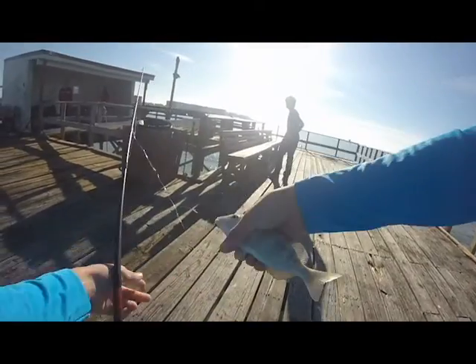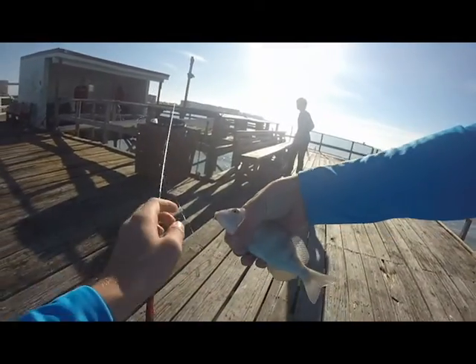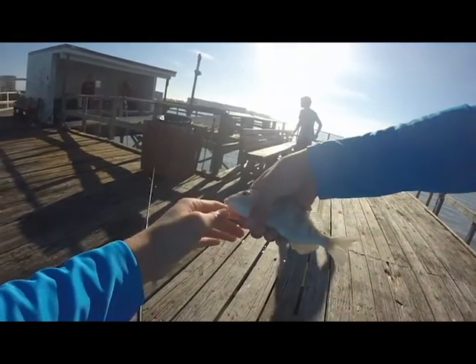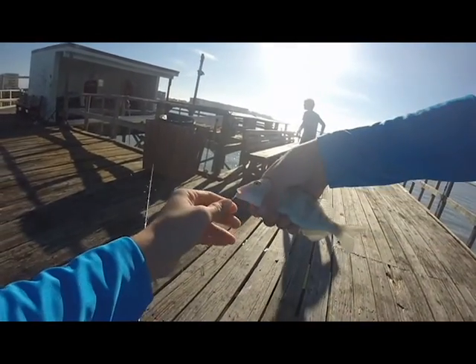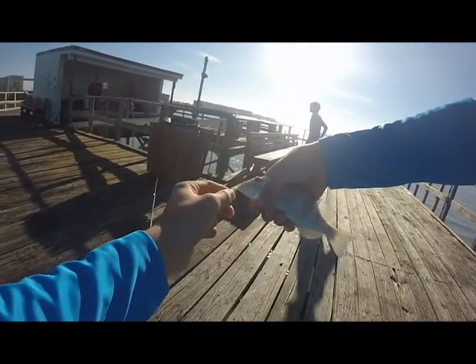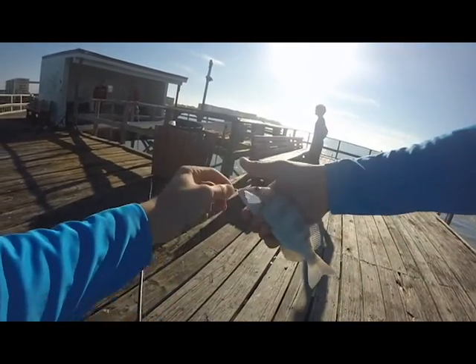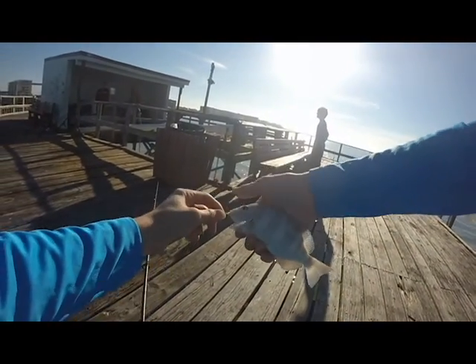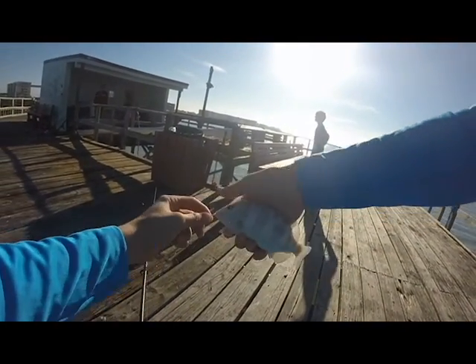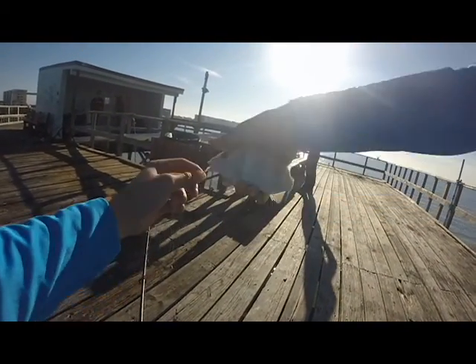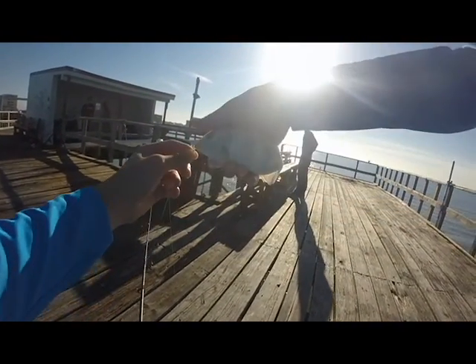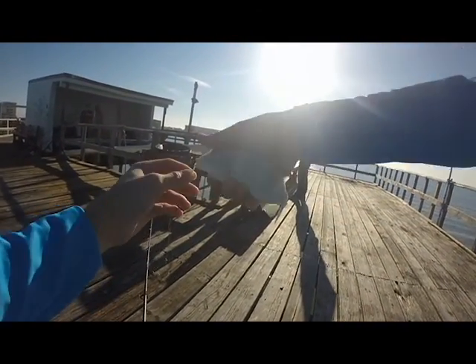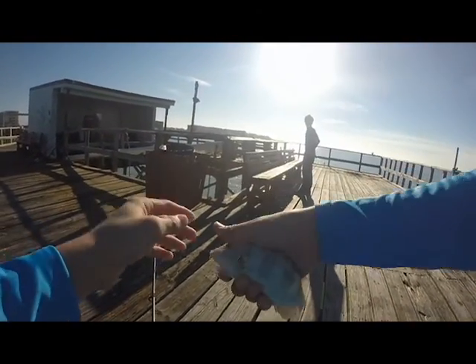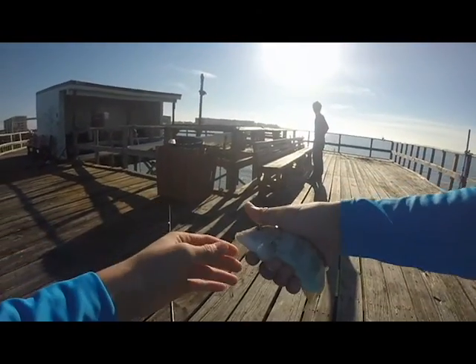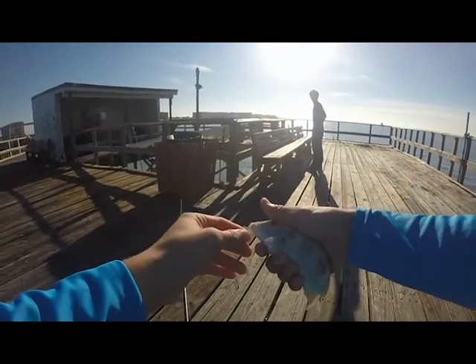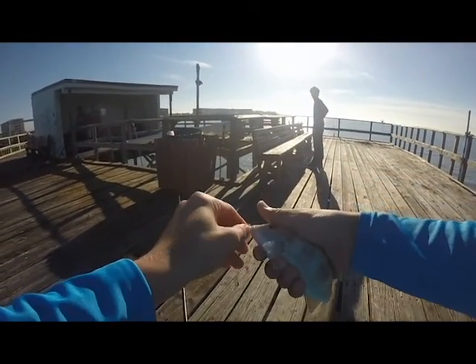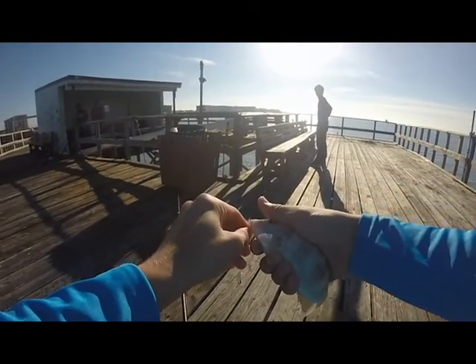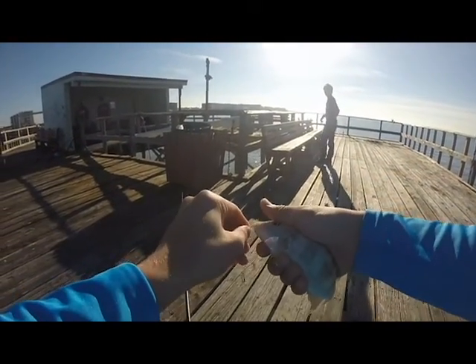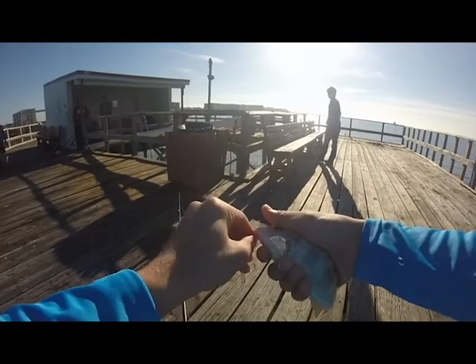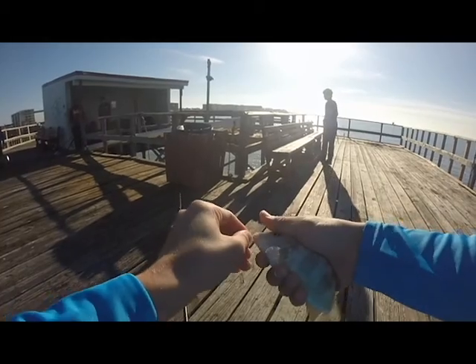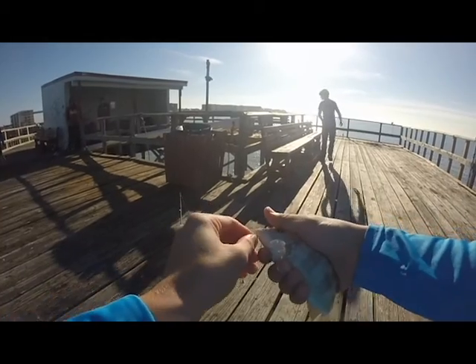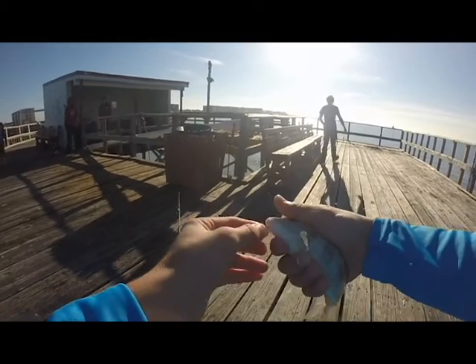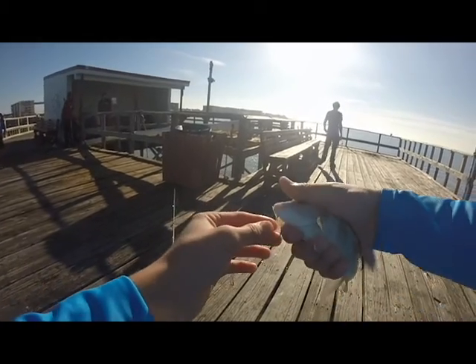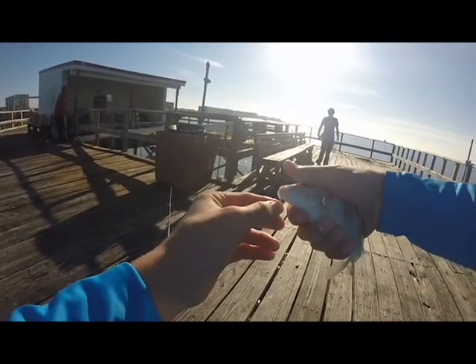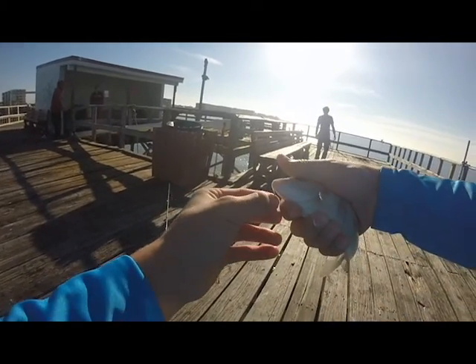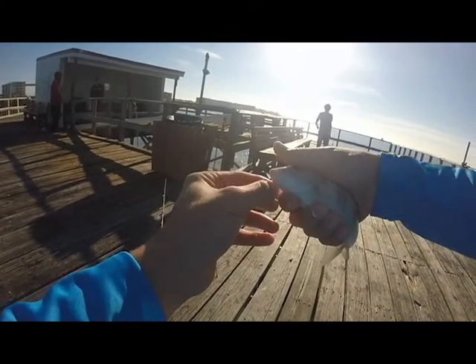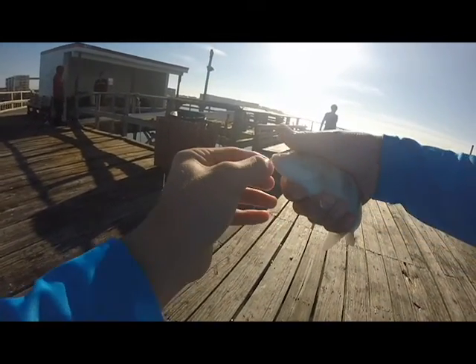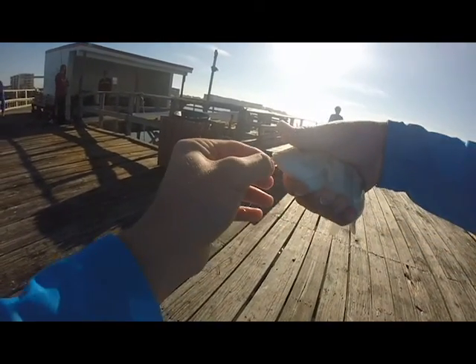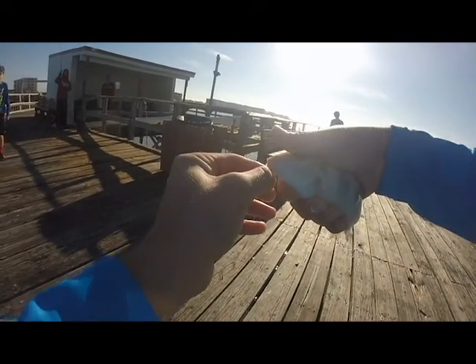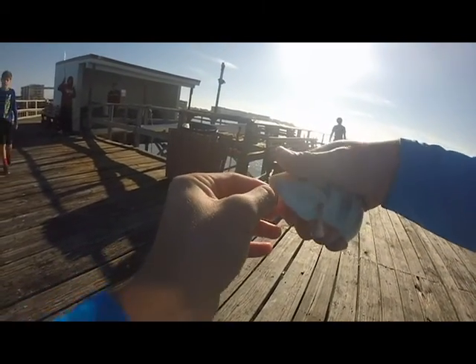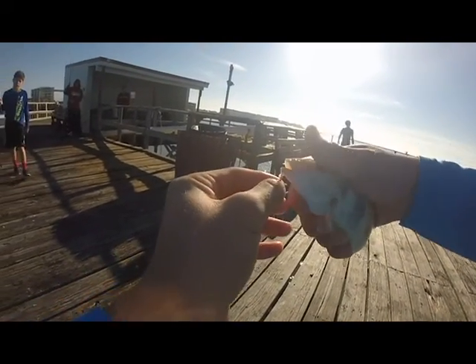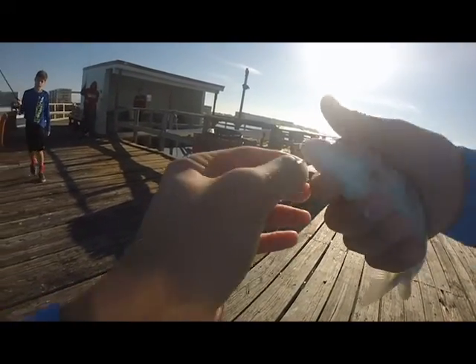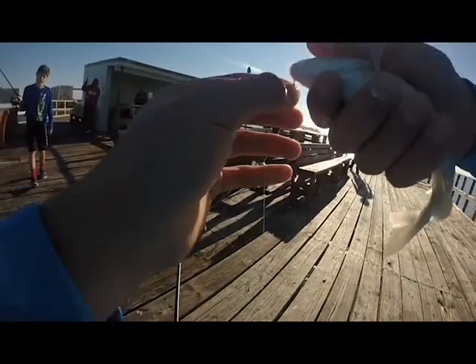Fish number two, new species number two - grass porgy. You can hear him grunting.